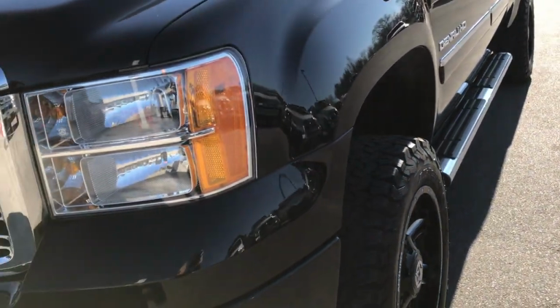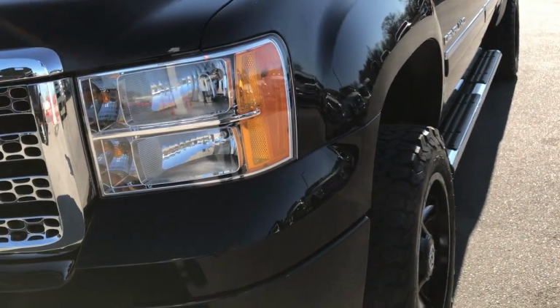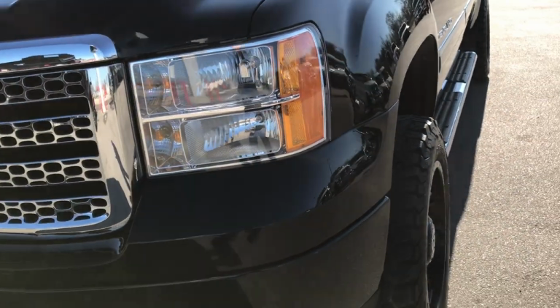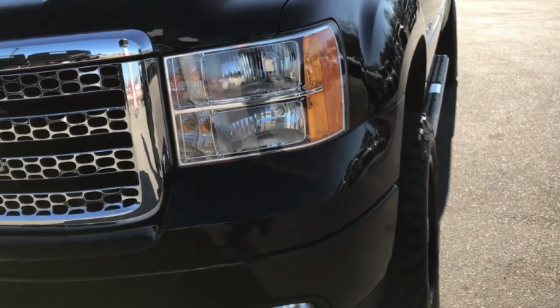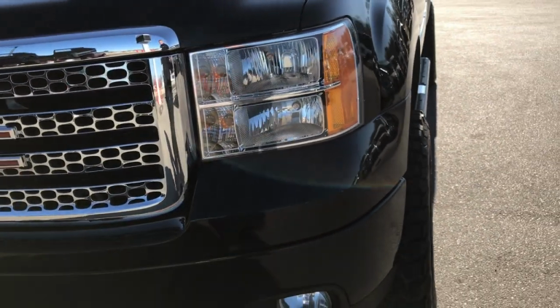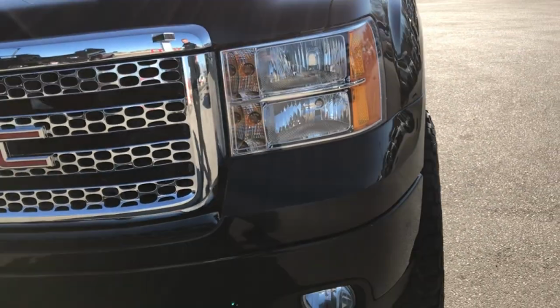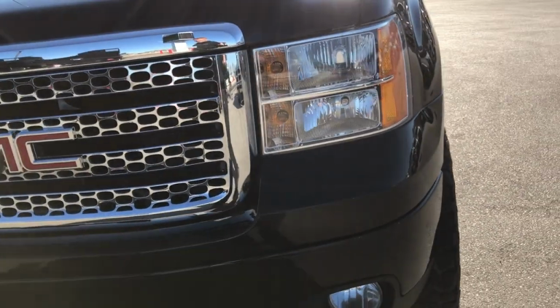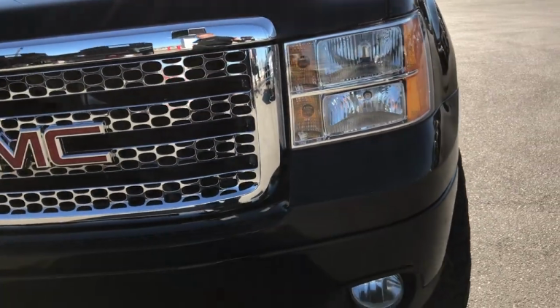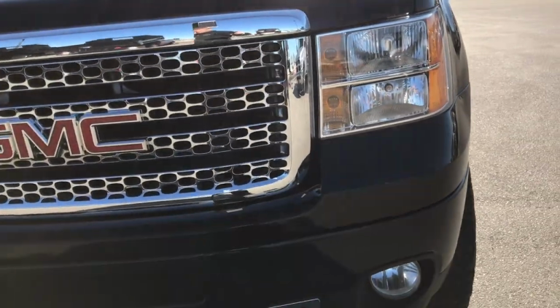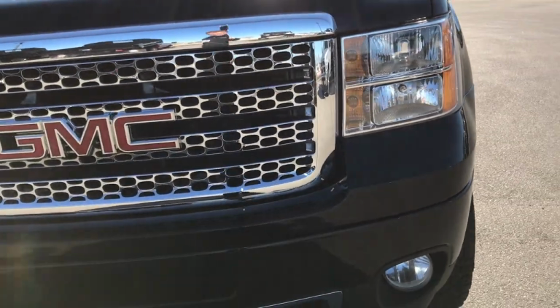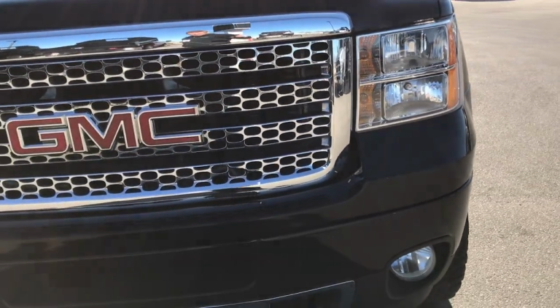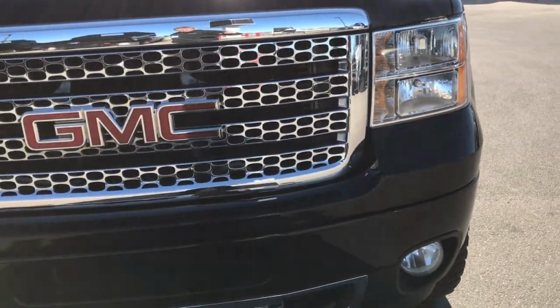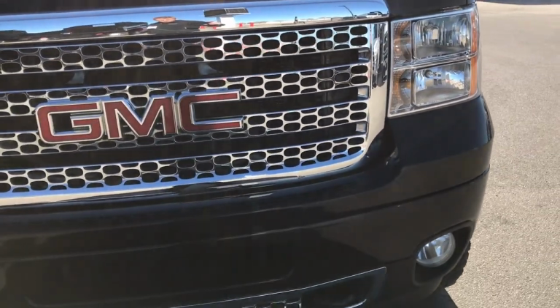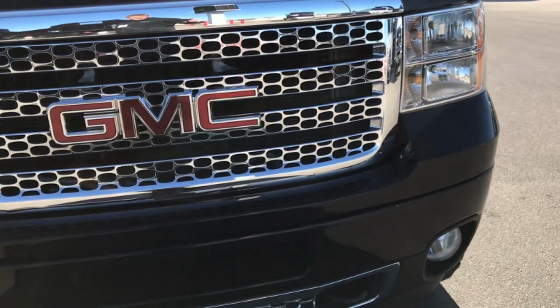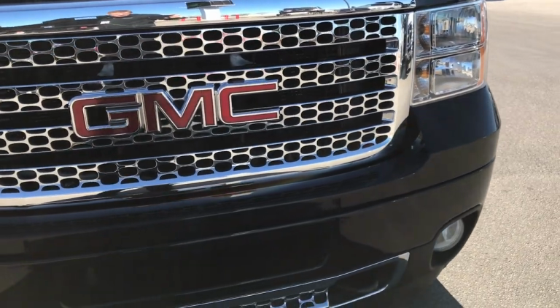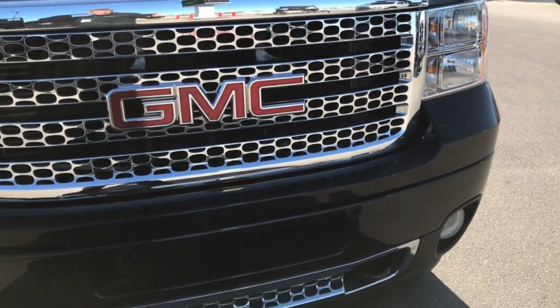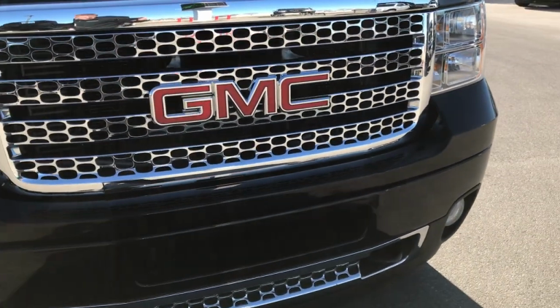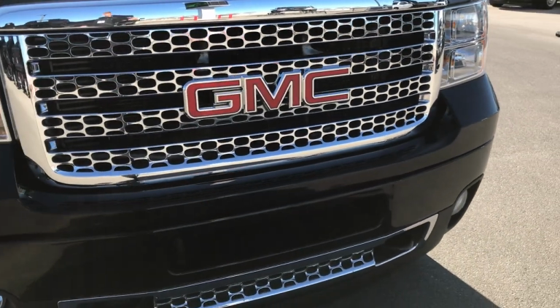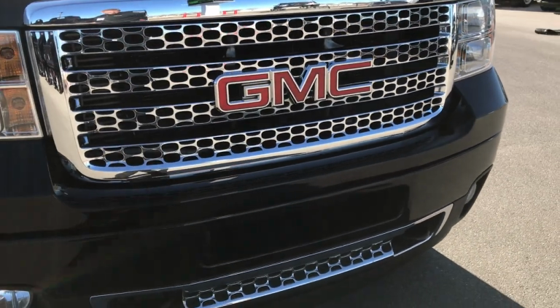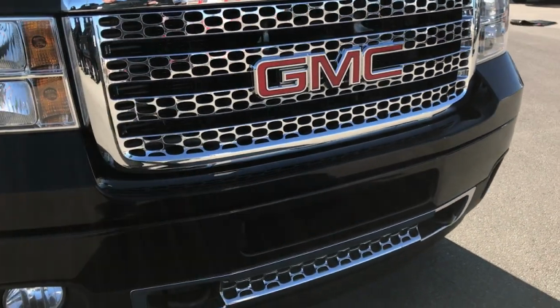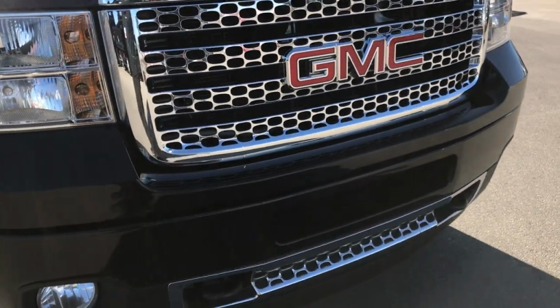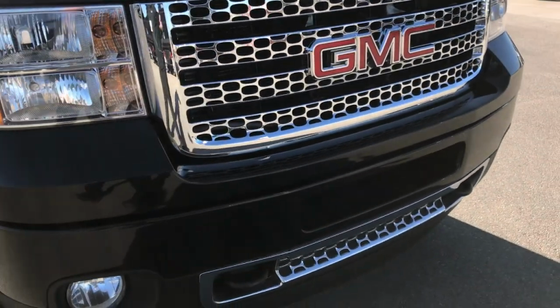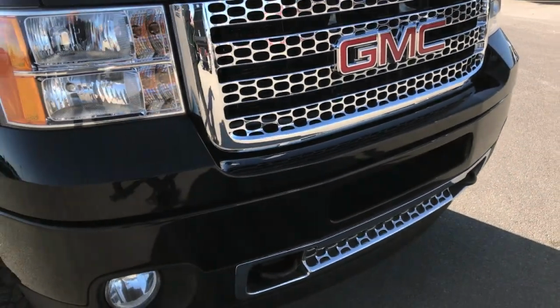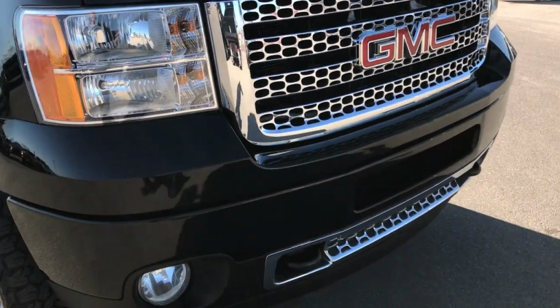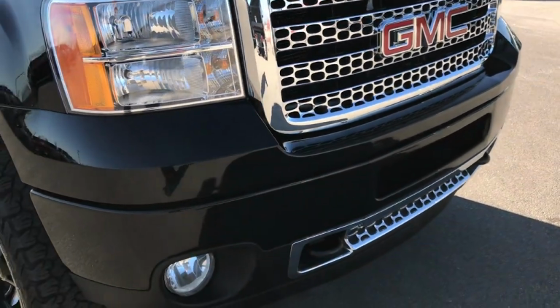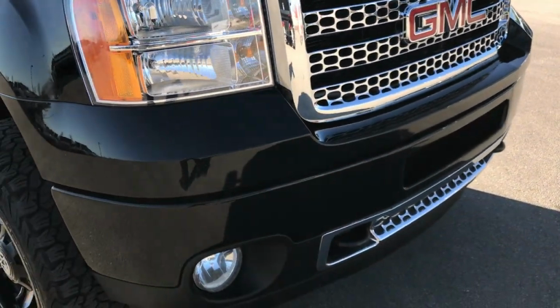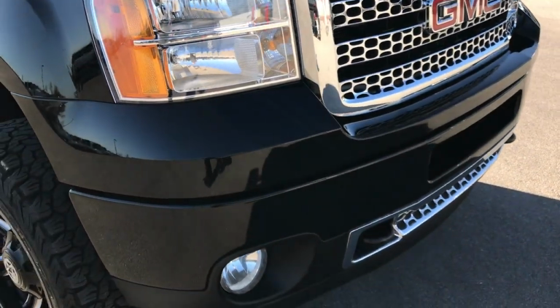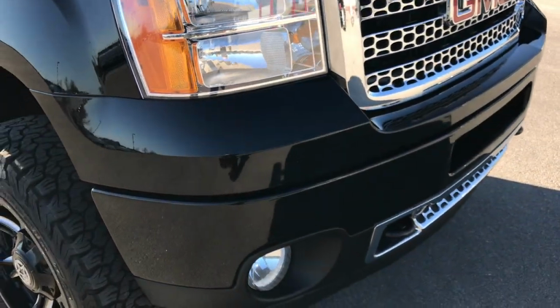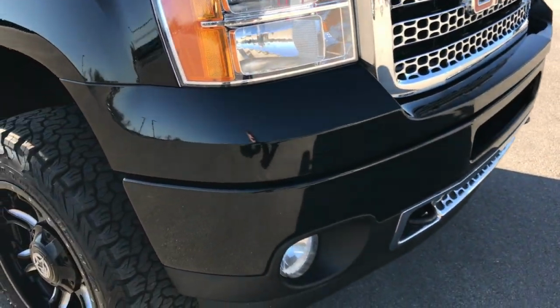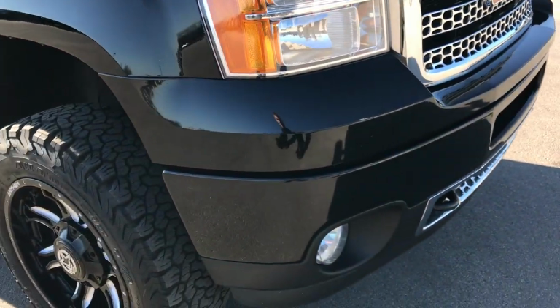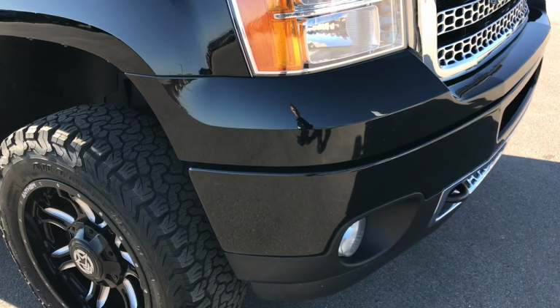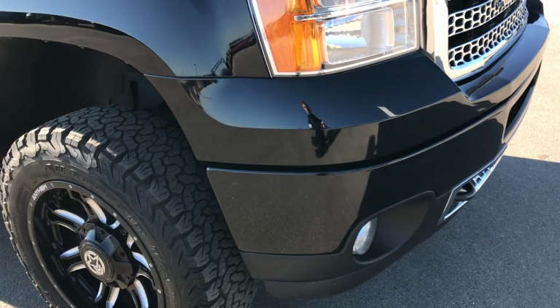We shoot all of our videos in 1080p, so if you have HD capabilities on your computer, tablet, or smartphone, turn them on now because it is like you are right here looking at the truck with me.